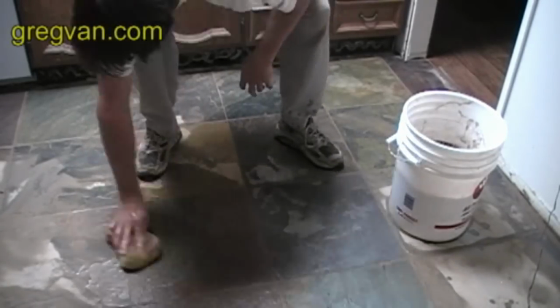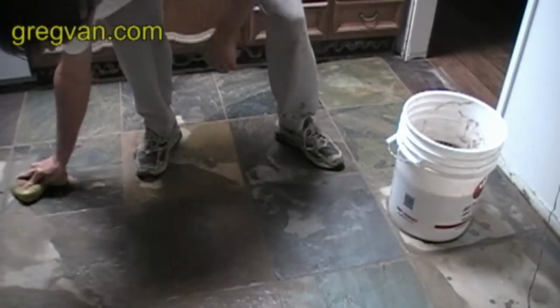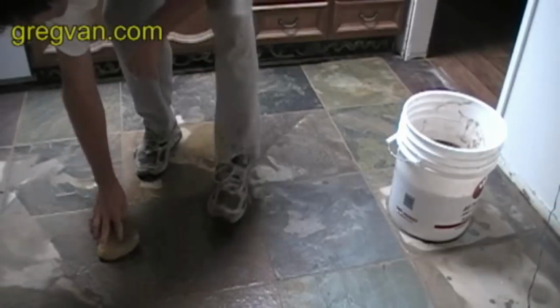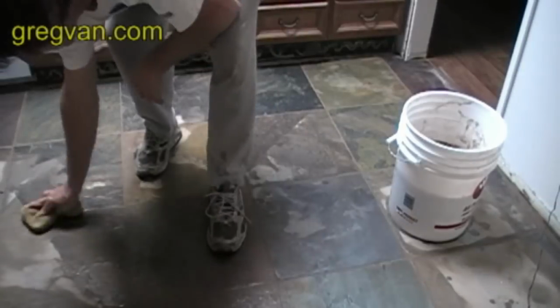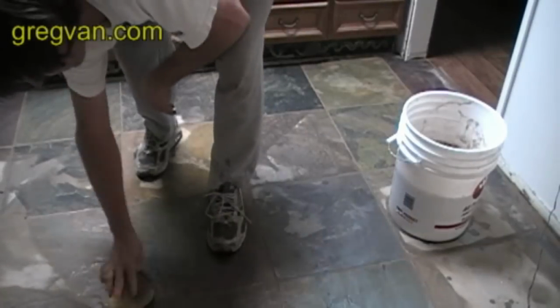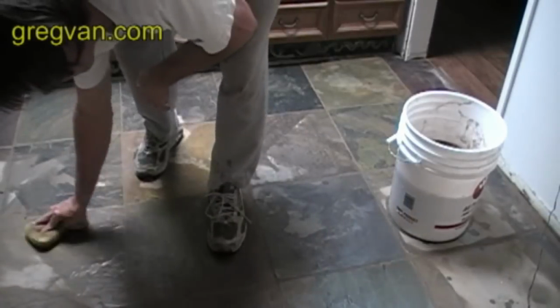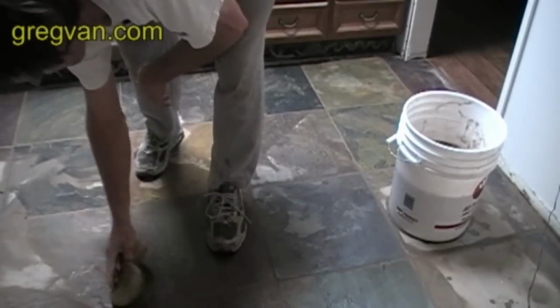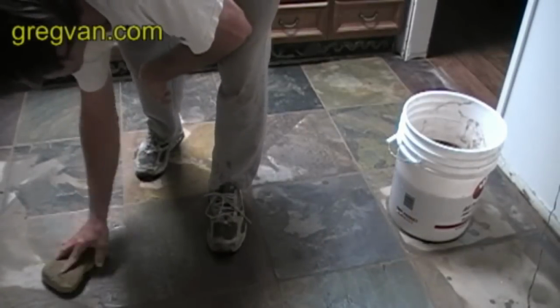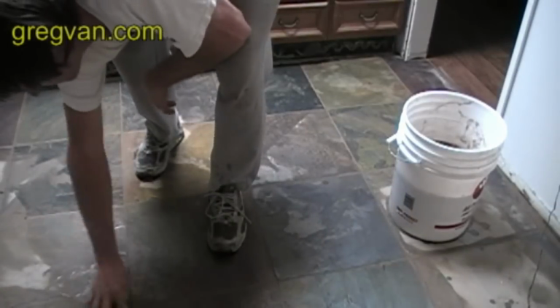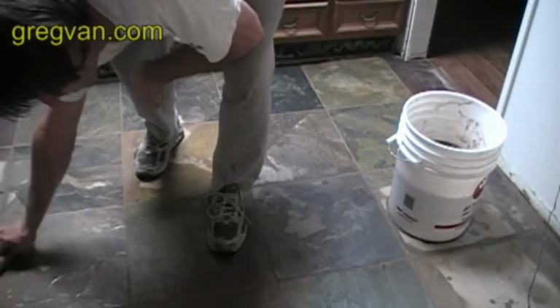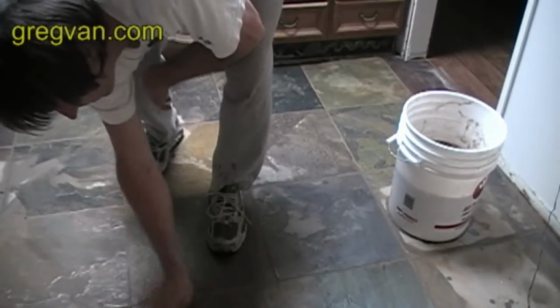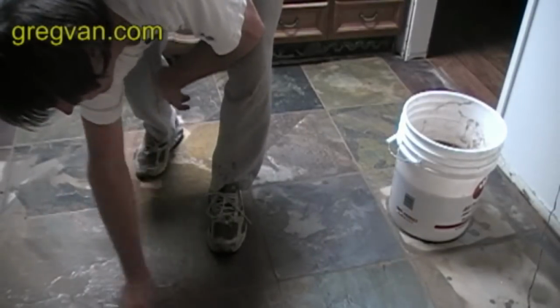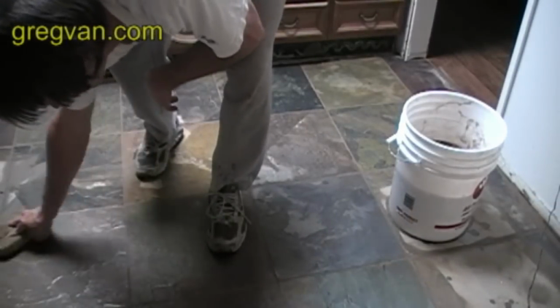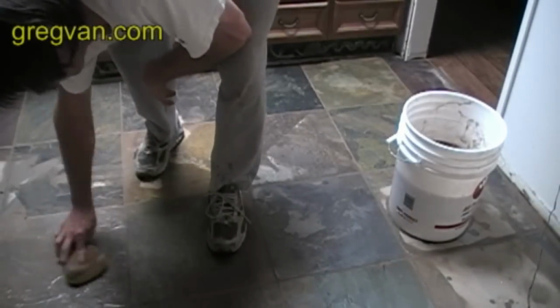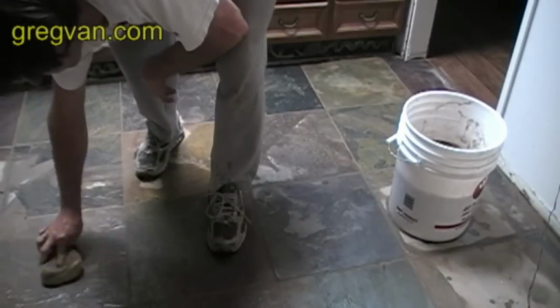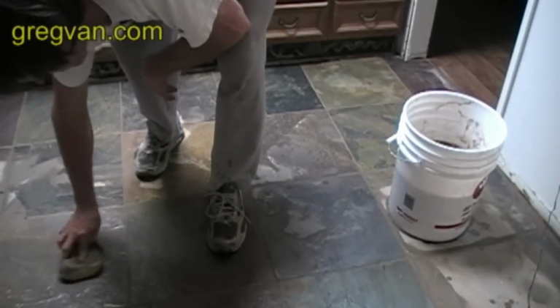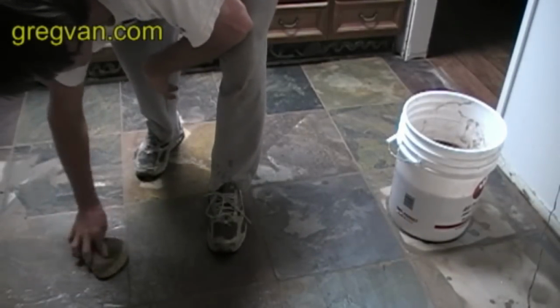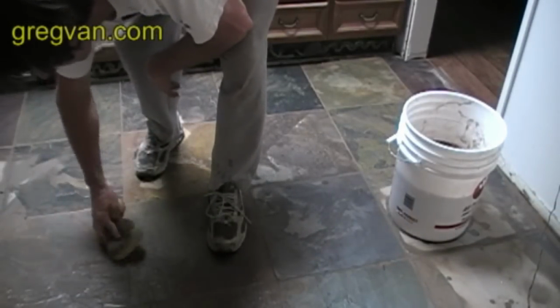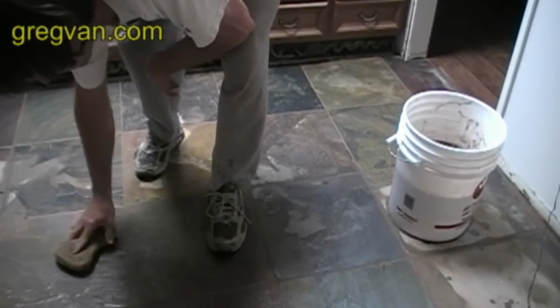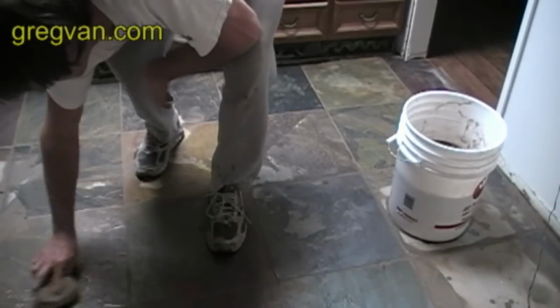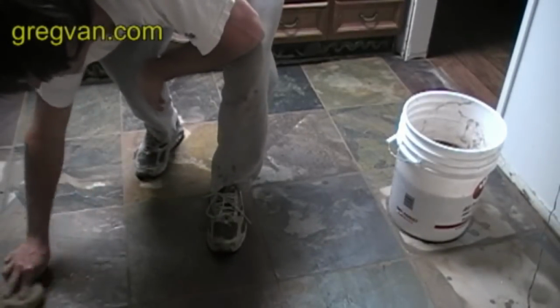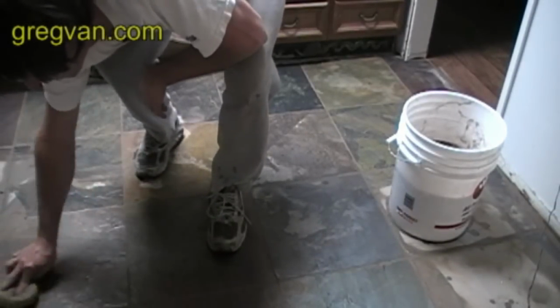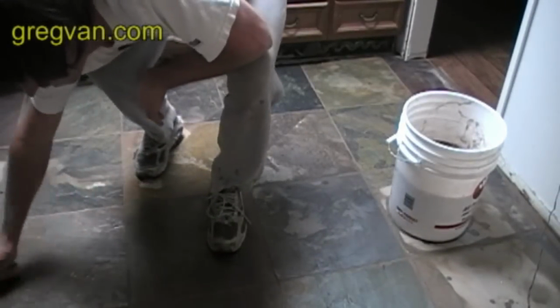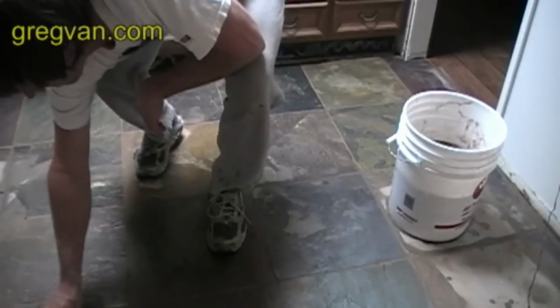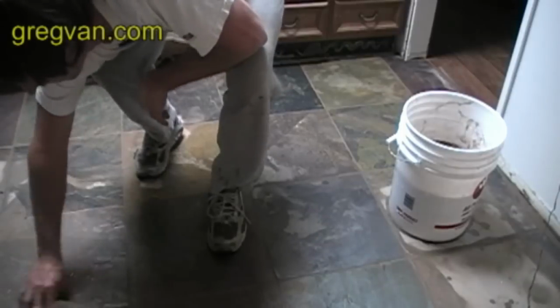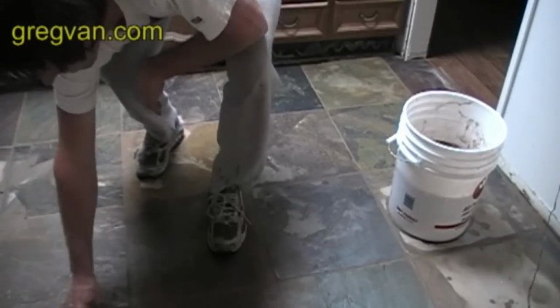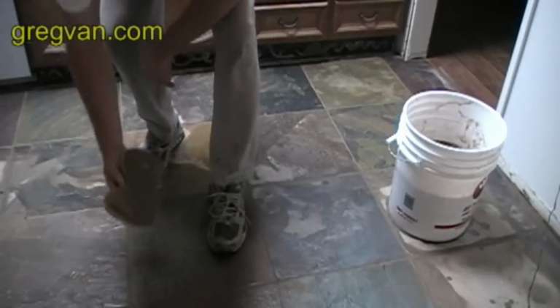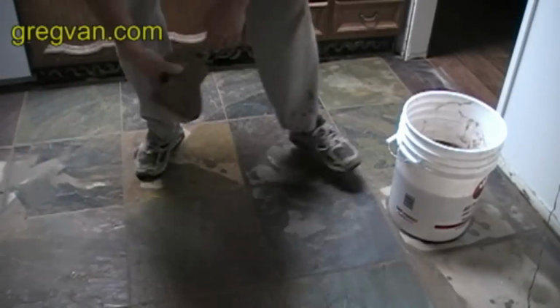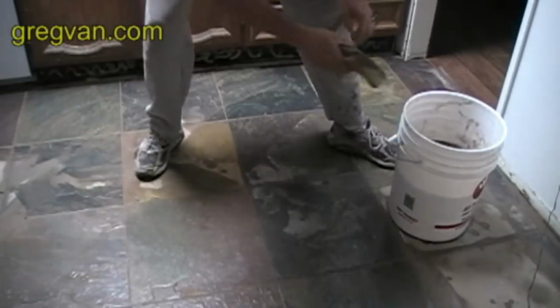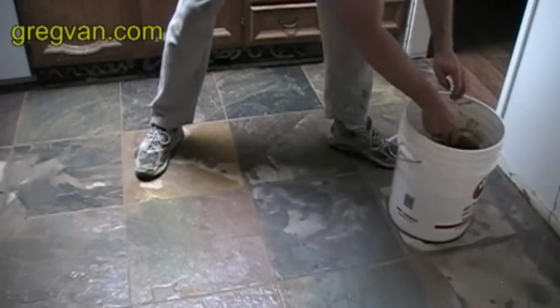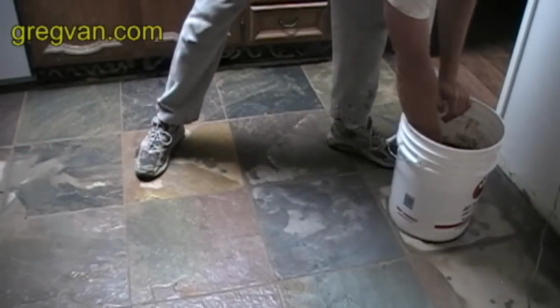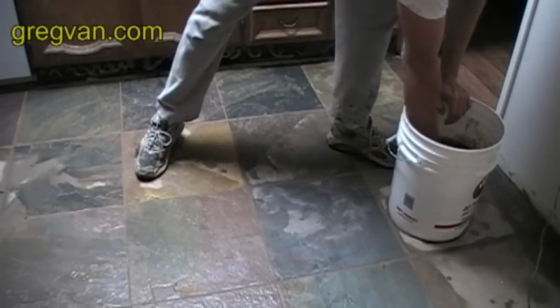You're going to want to wring the sponge out. Make sure that the sponge doesn't have a lot of water on it when you get to this point, otherwise you could have a problem washing more of the grout out.